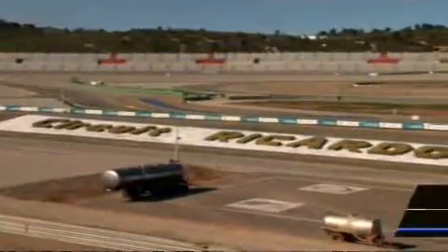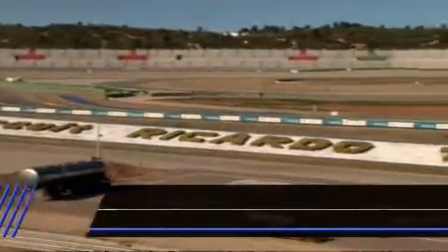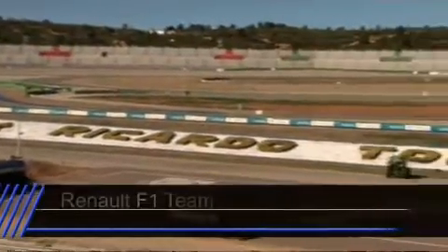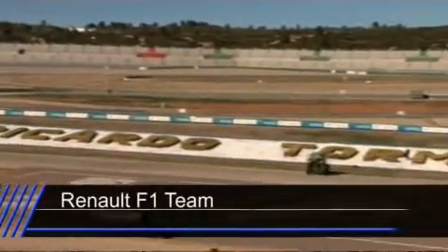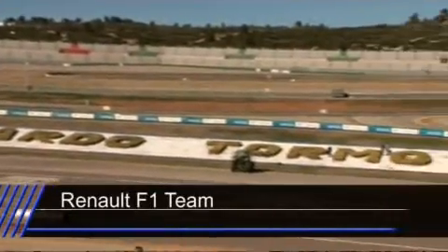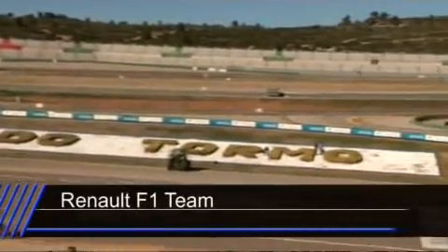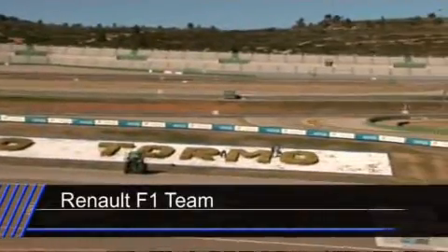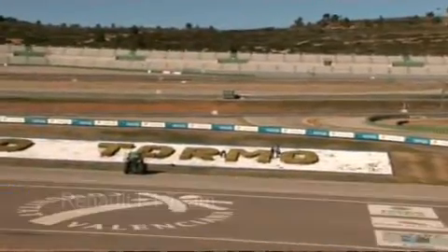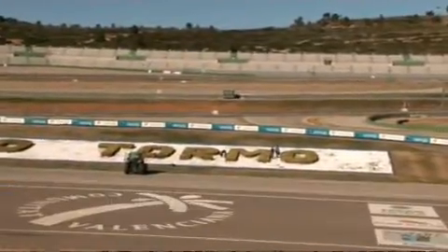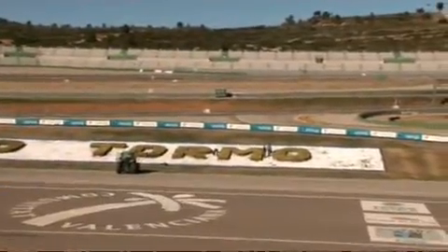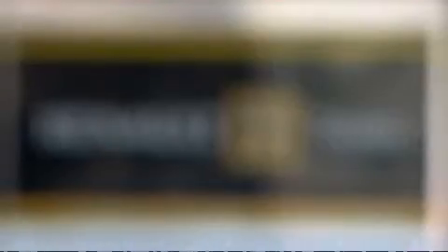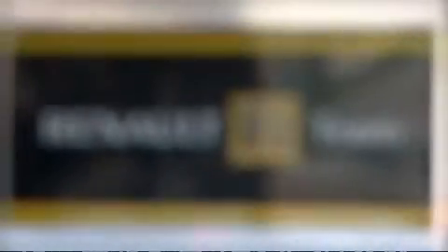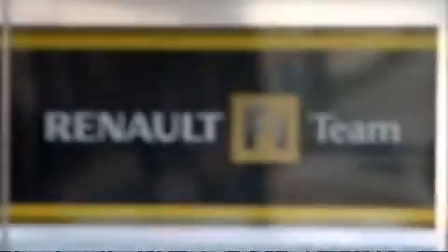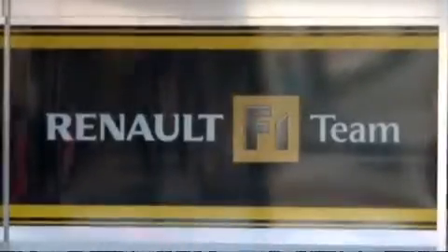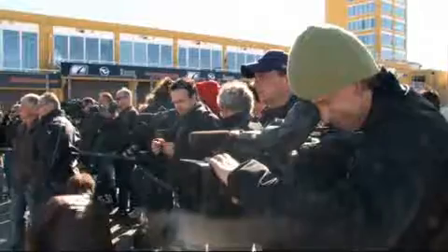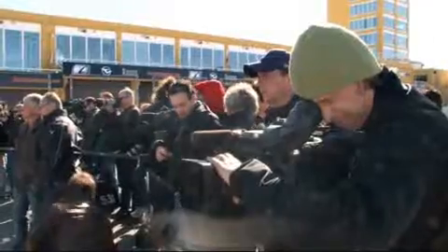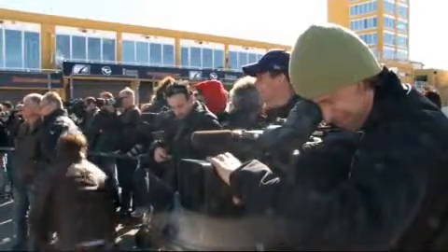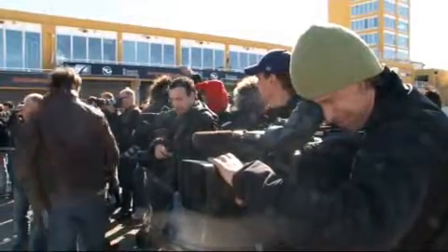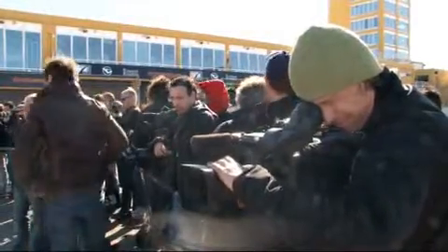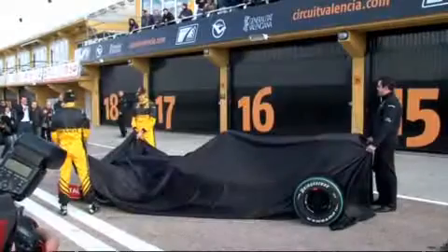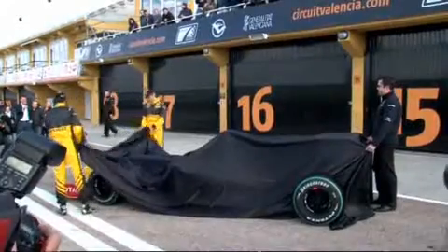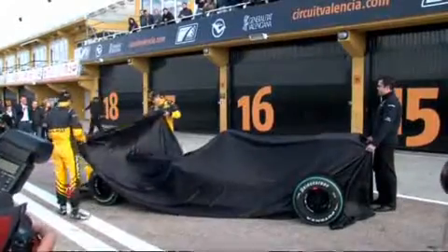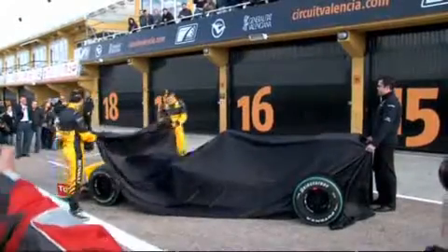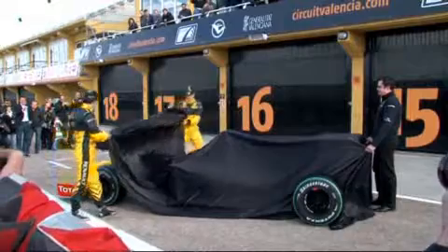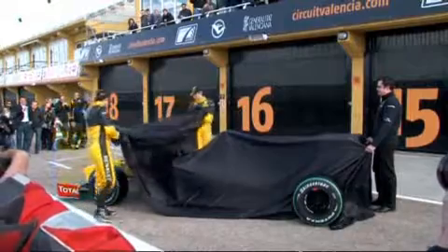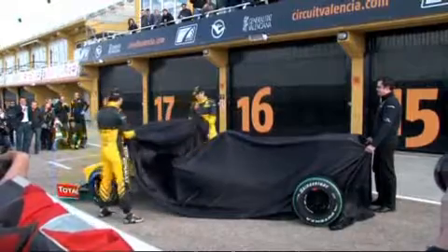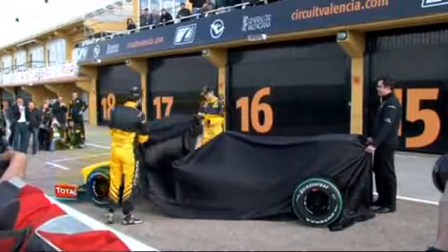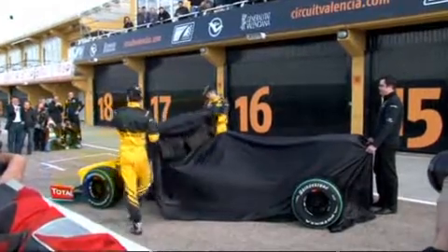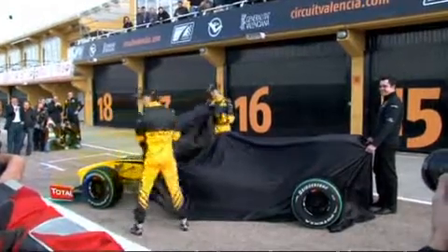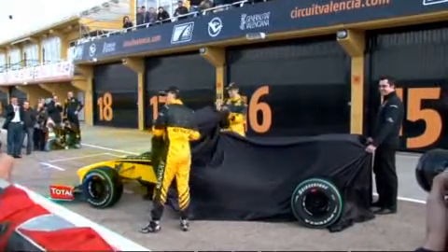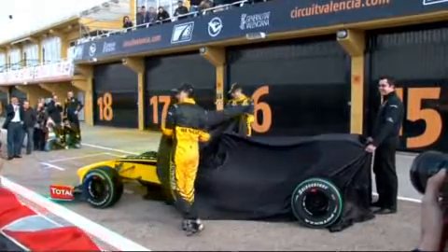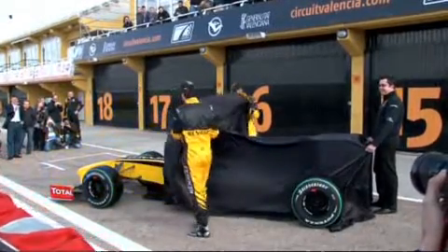At the Circuit de la Comunitat in Valencia, the Renault F1 team presented its two drivers, Robert Kubica and Vitaly Petrov. The two new teammates posed with a show car. The real race car won't be shown until the Grand Prix in Bahrain.